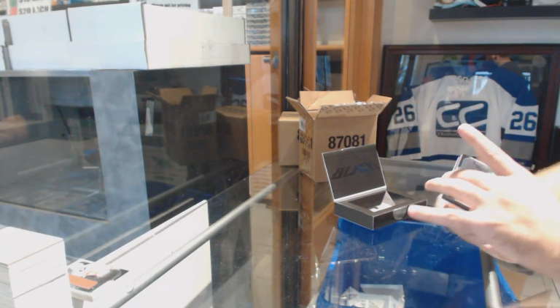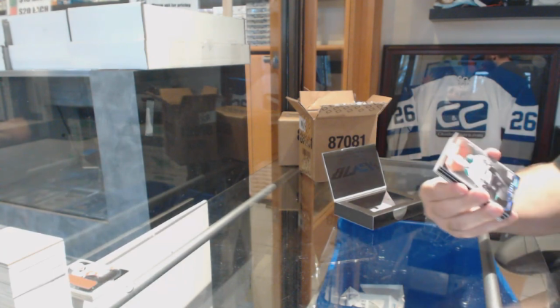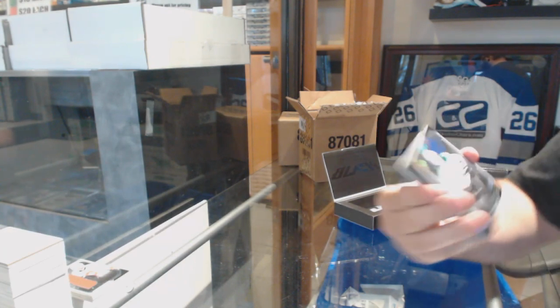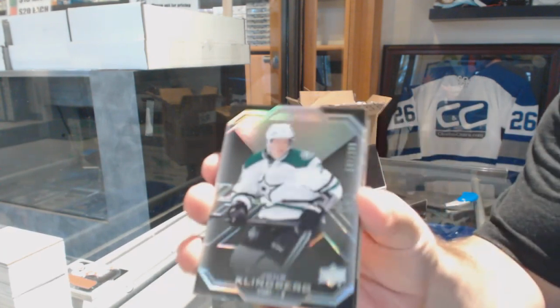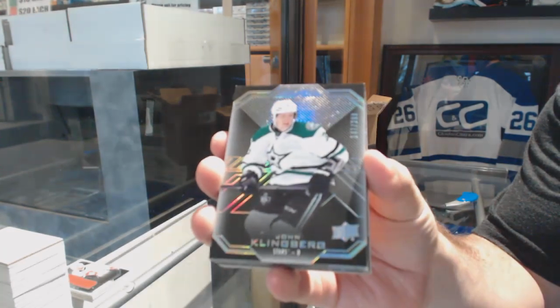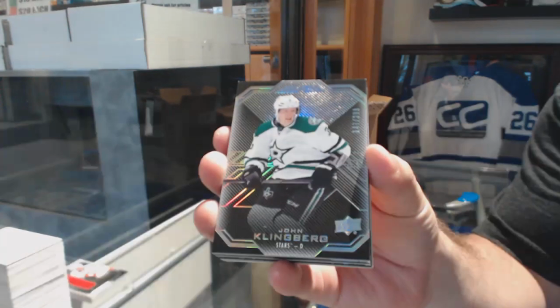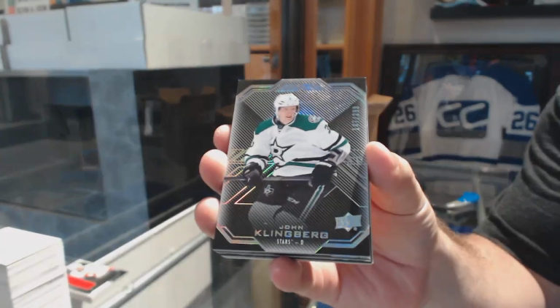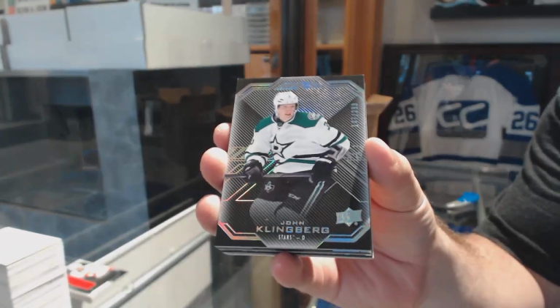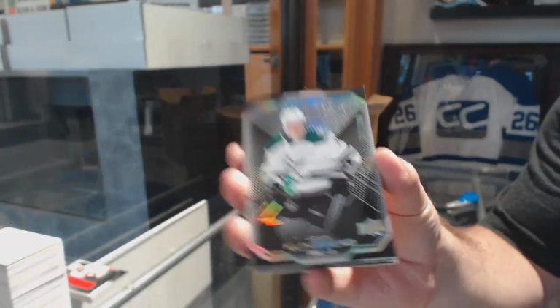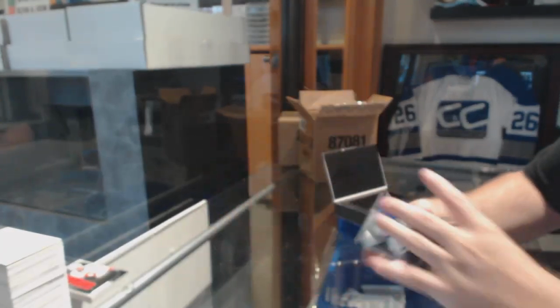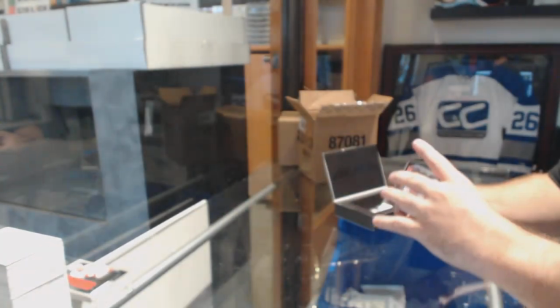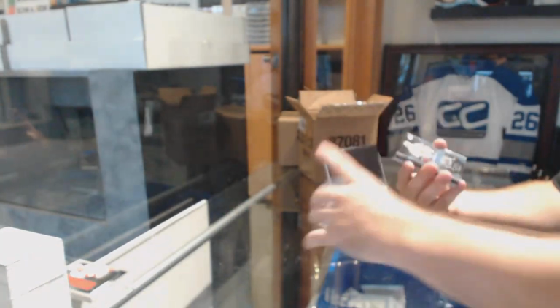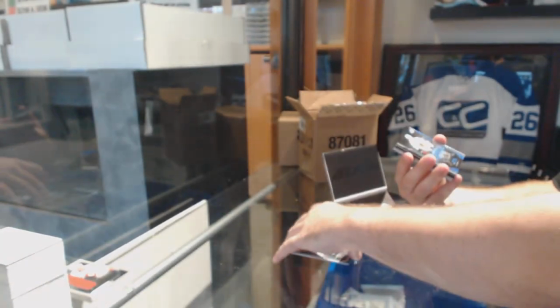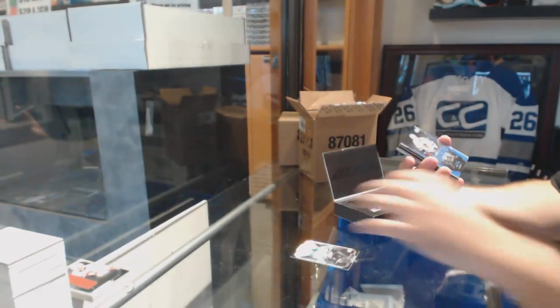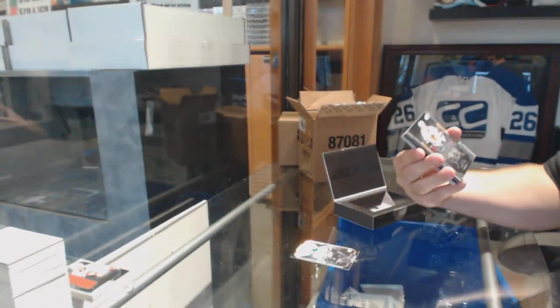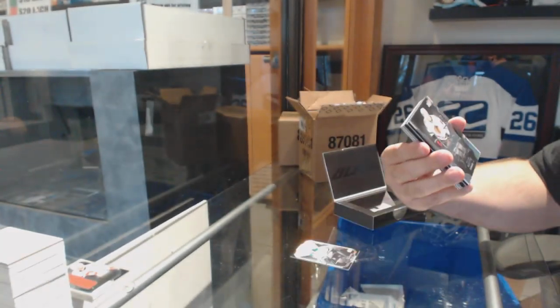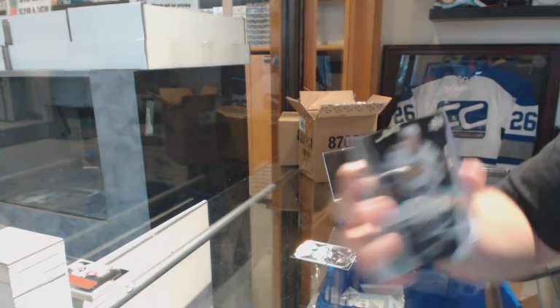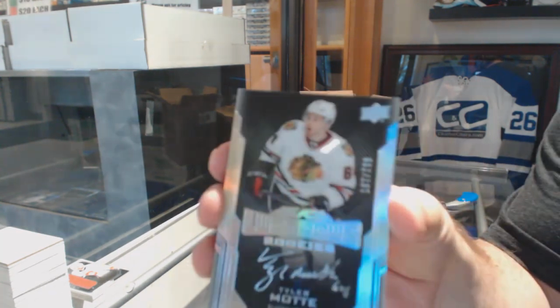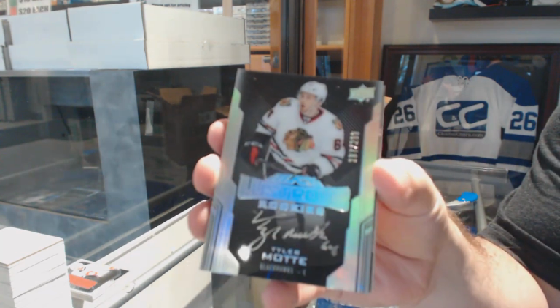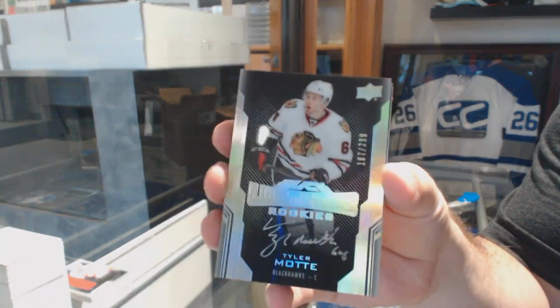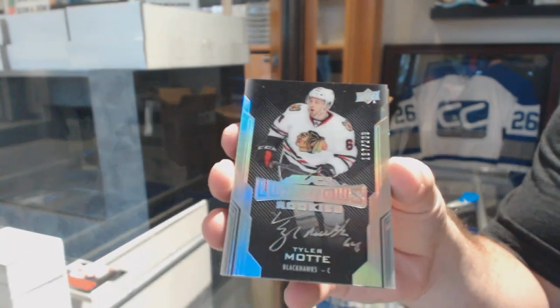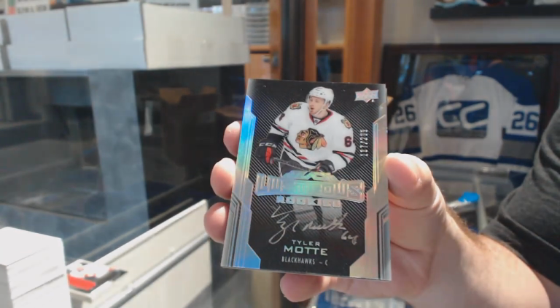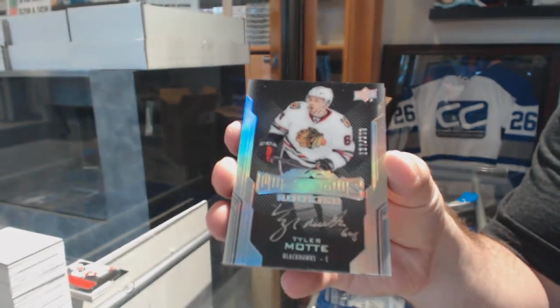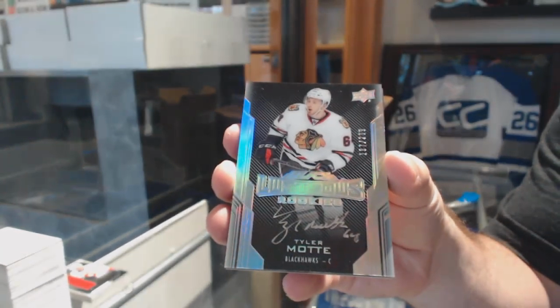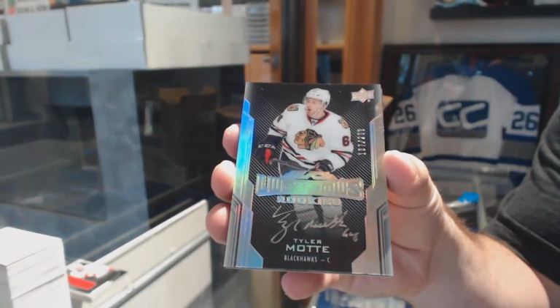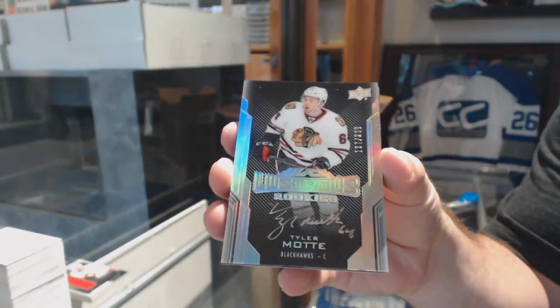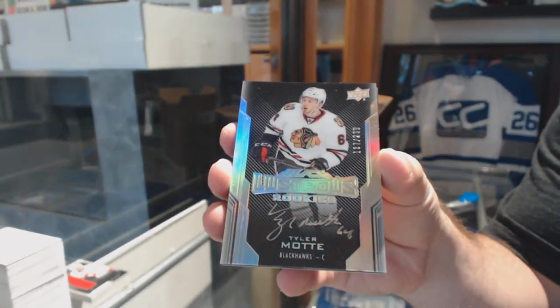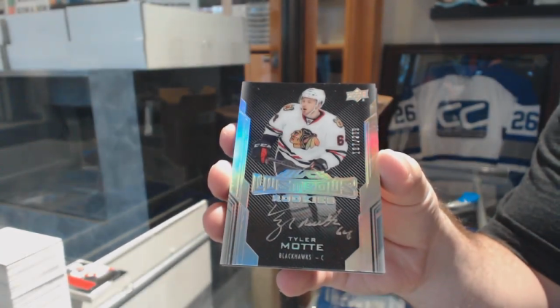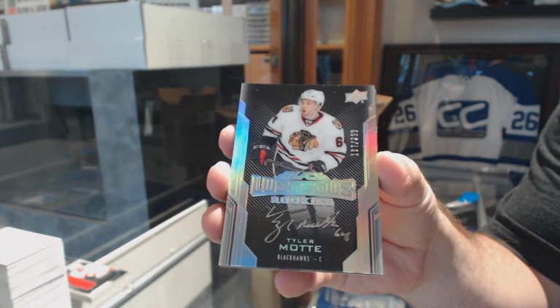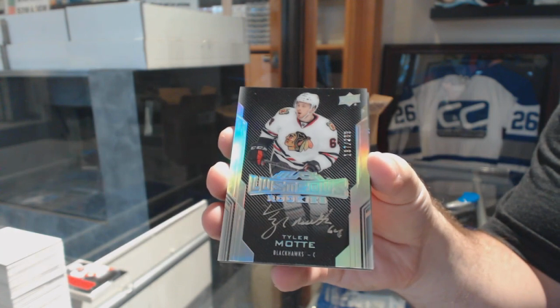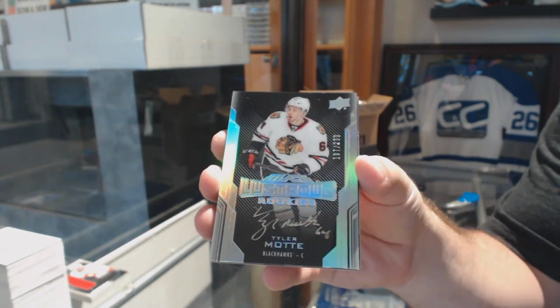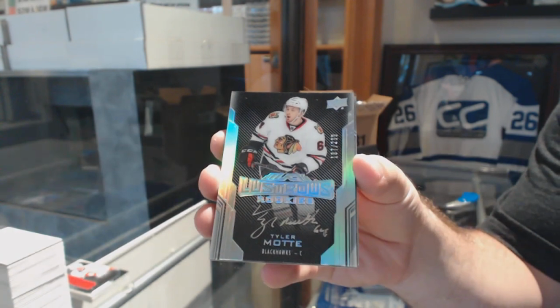Dallas Stars, John Klingberg. Chicago Blackhawks, a $2.99, Tyler Mott.